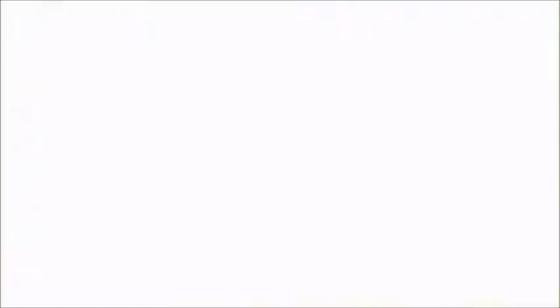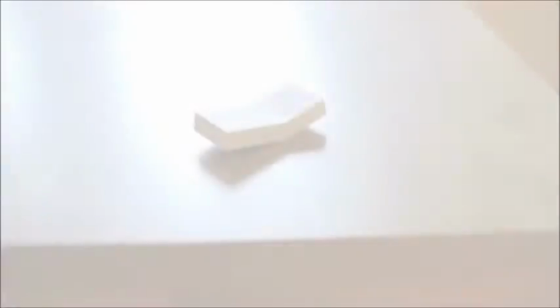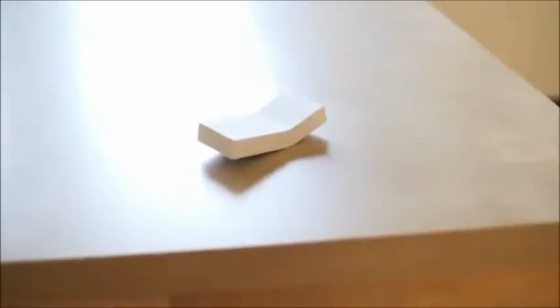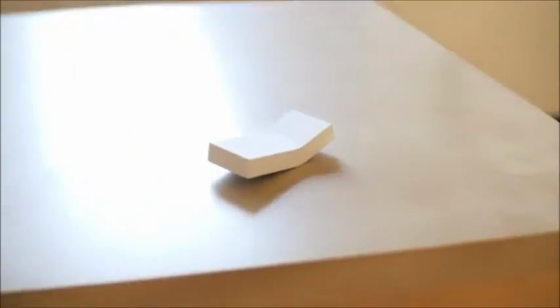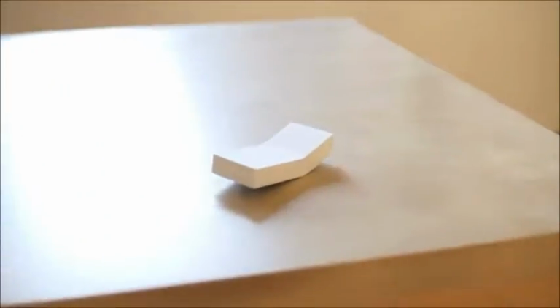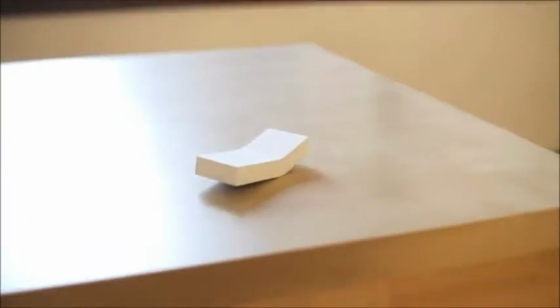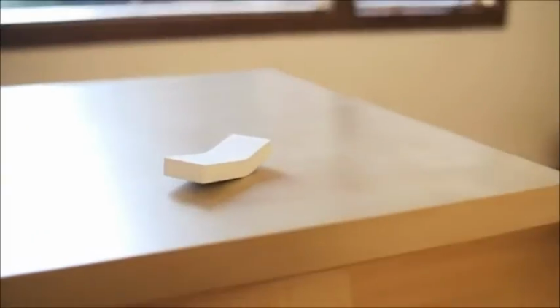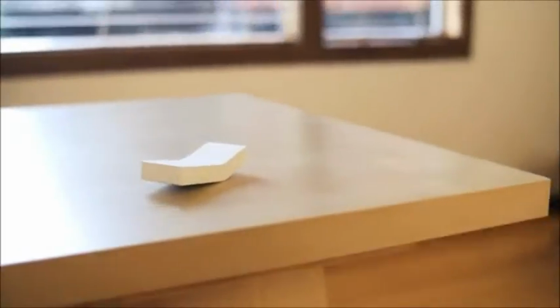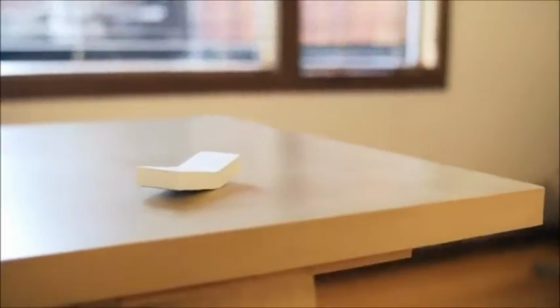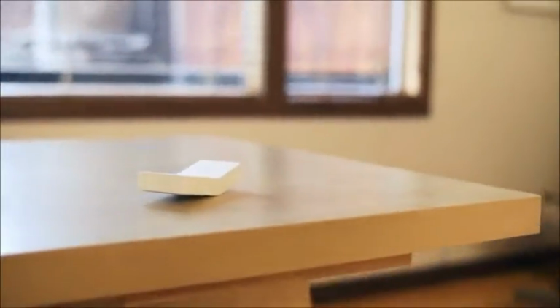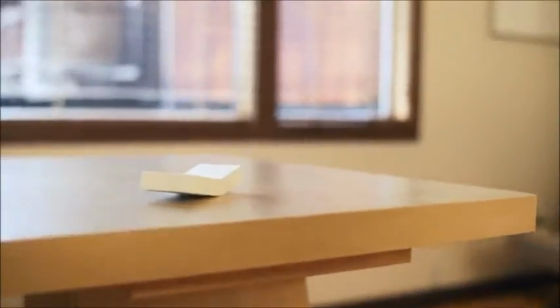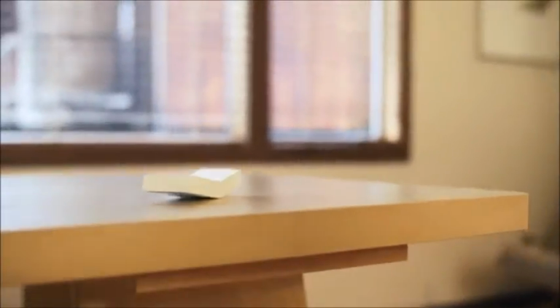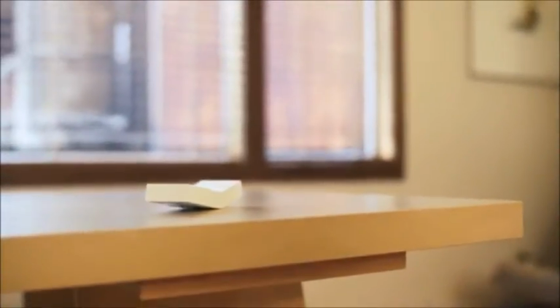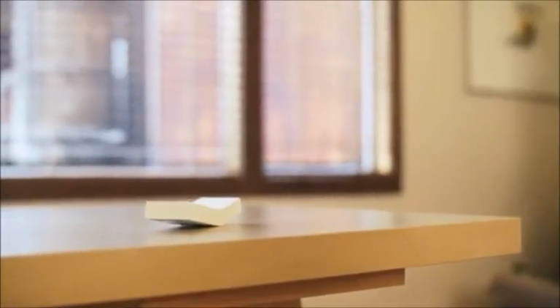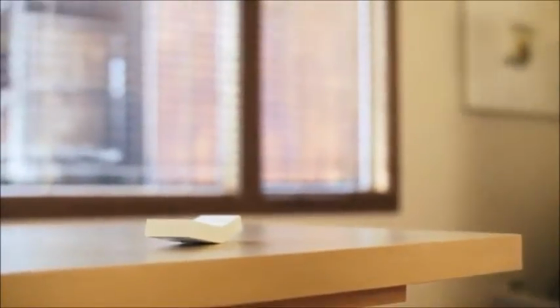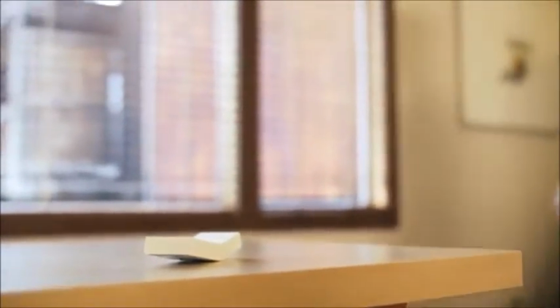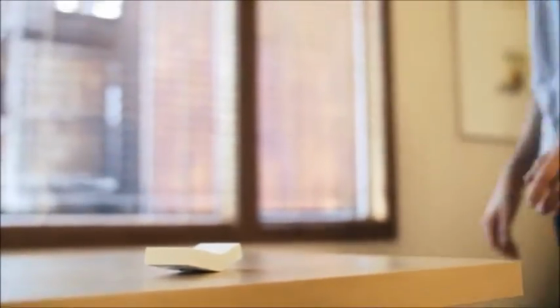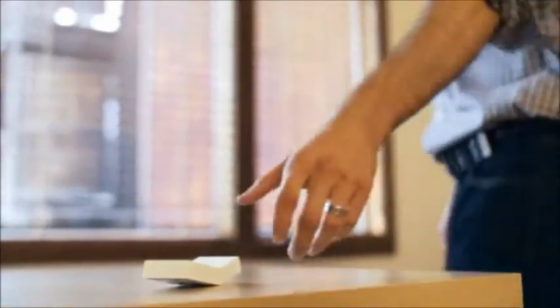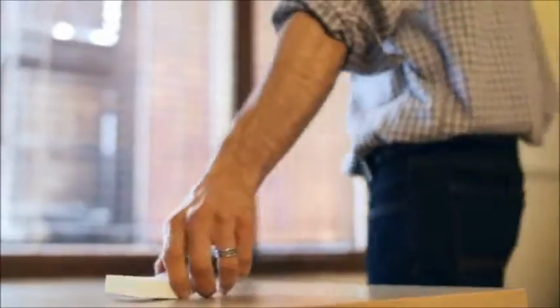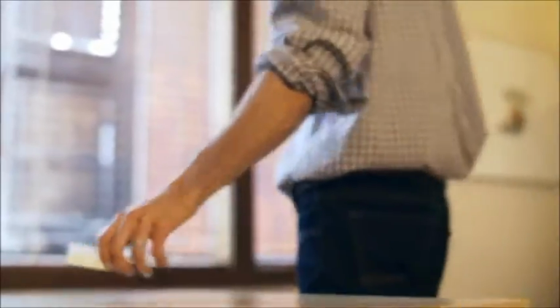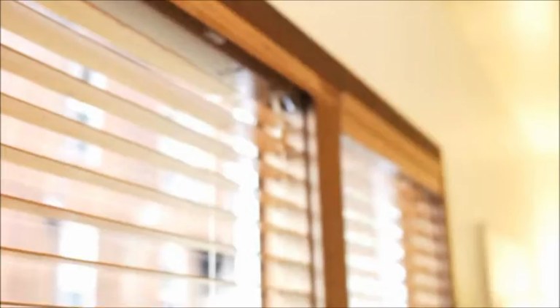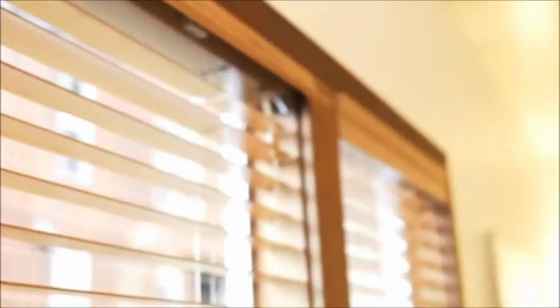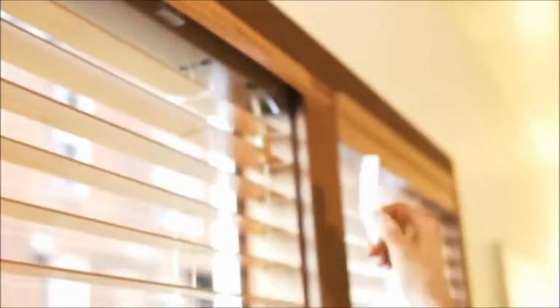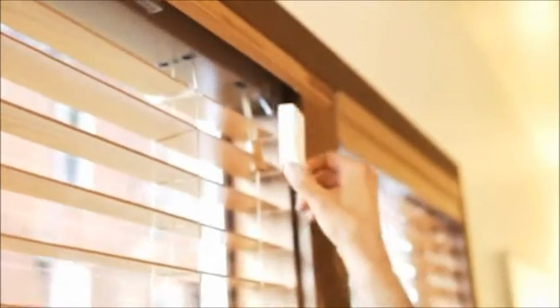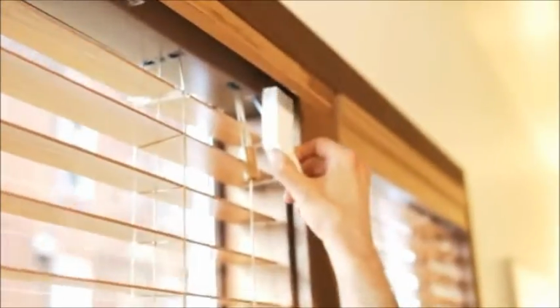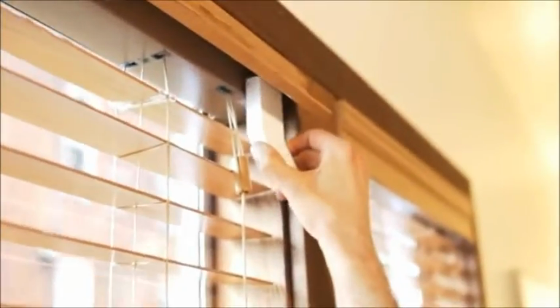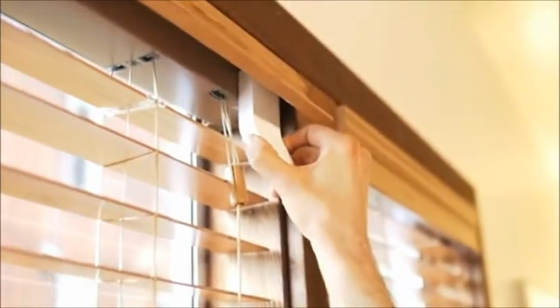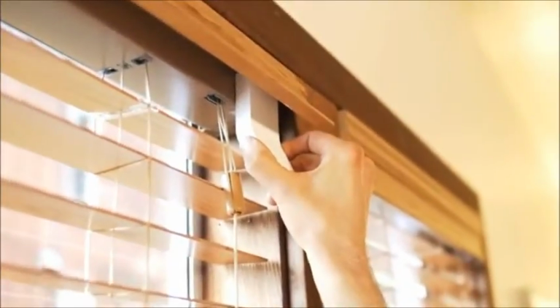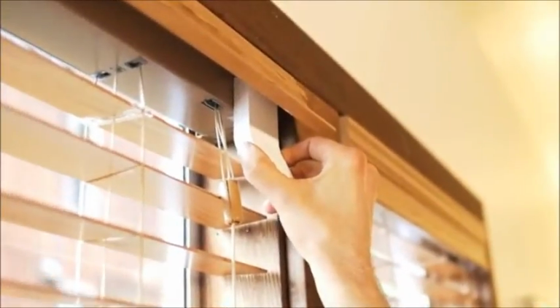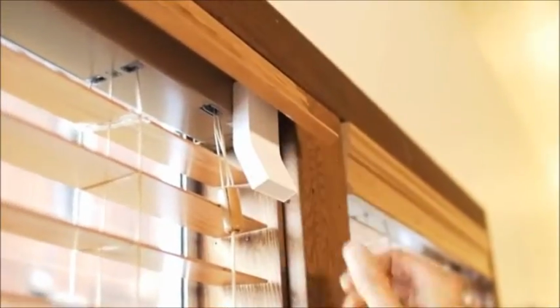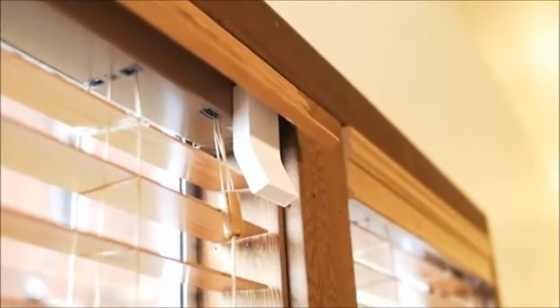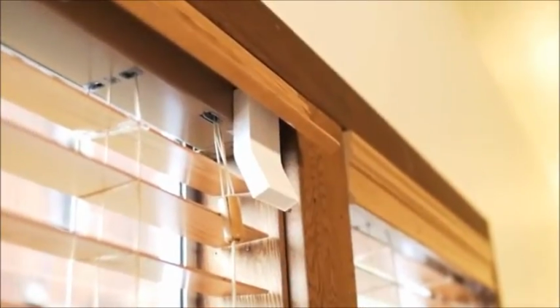Meet FlipFlick, a simple device that automates your window blinds. No need to change your existing blinds — just clip it and it works.